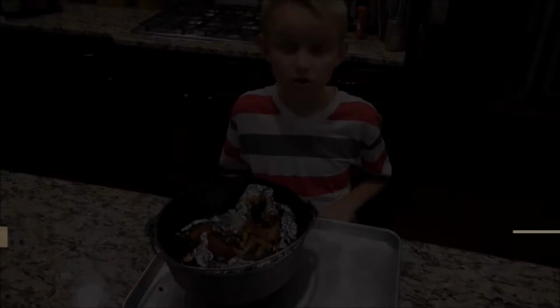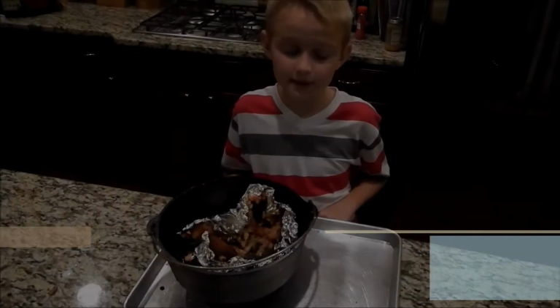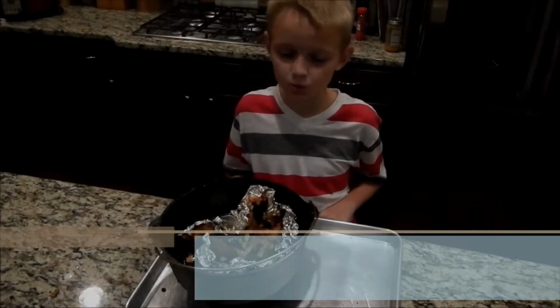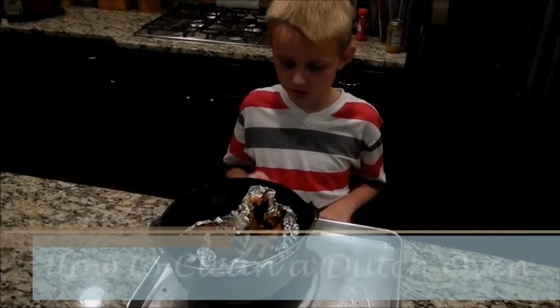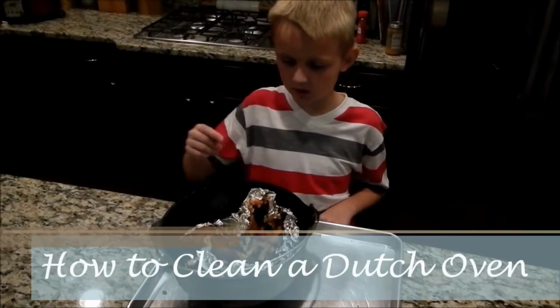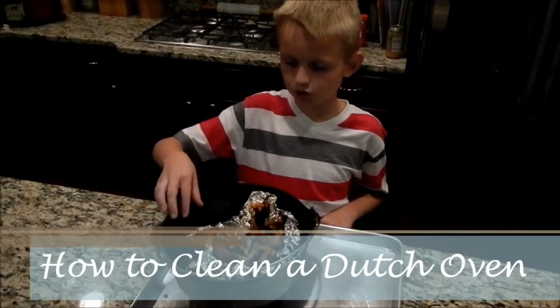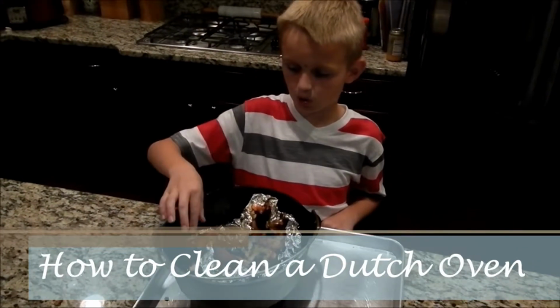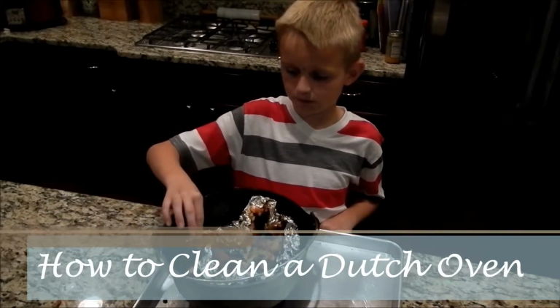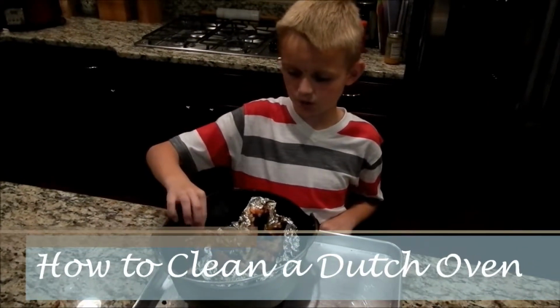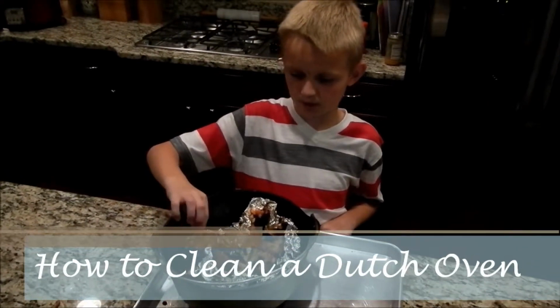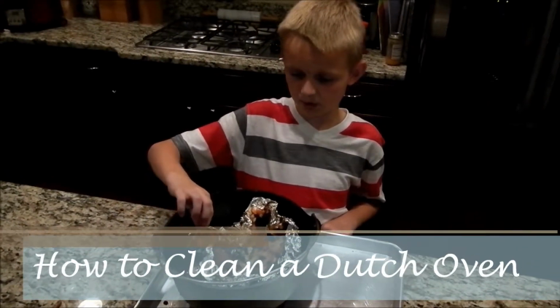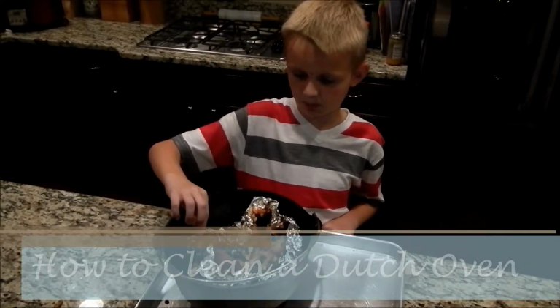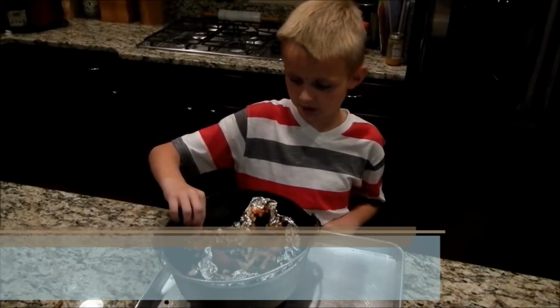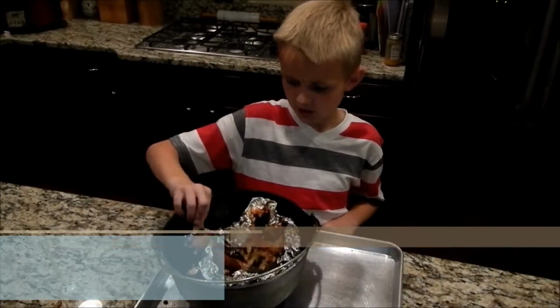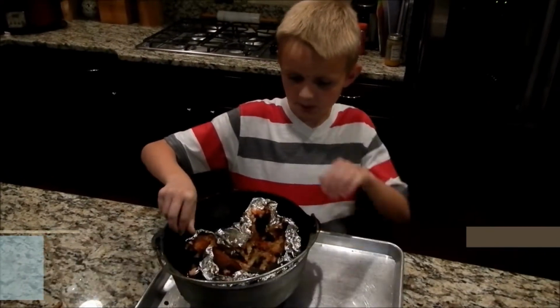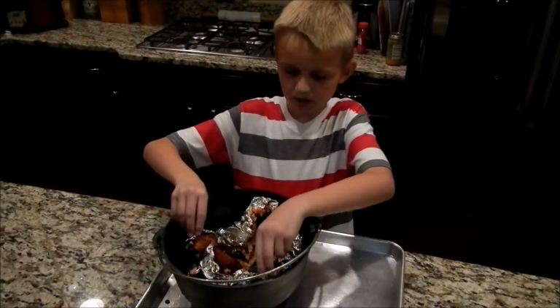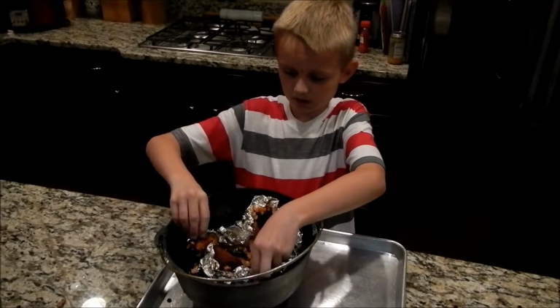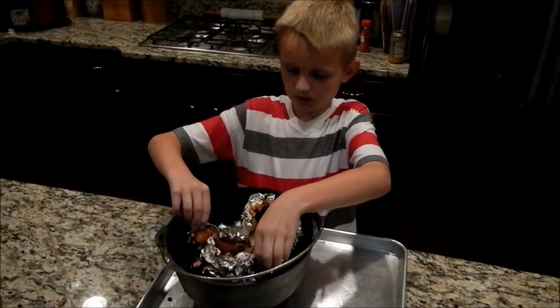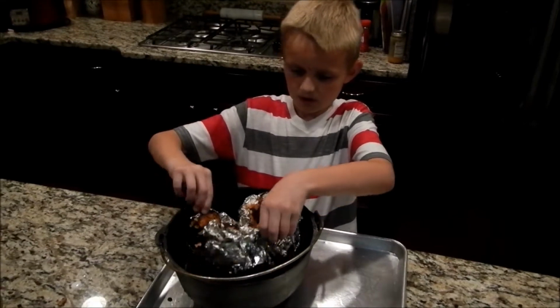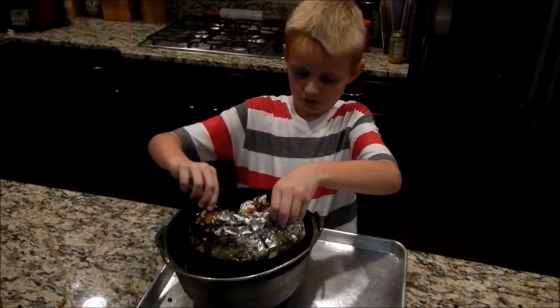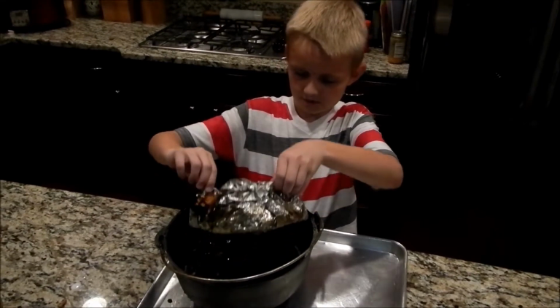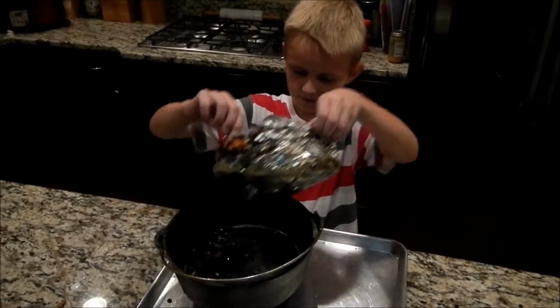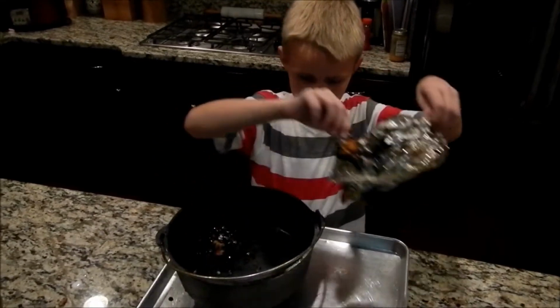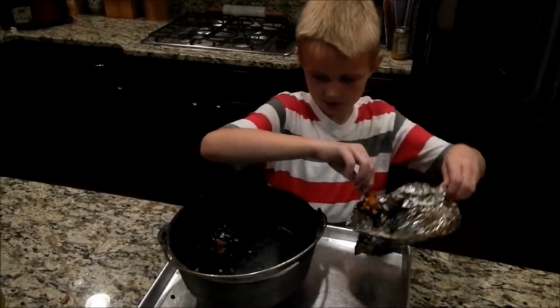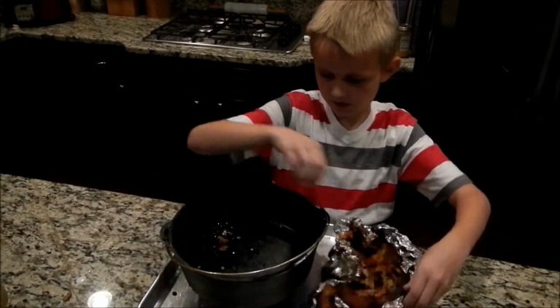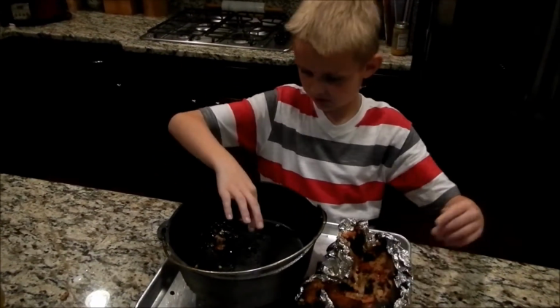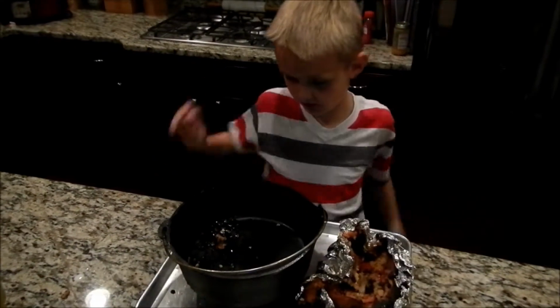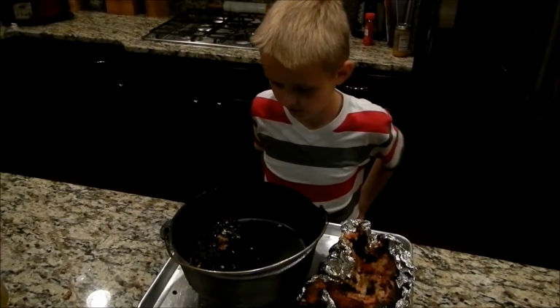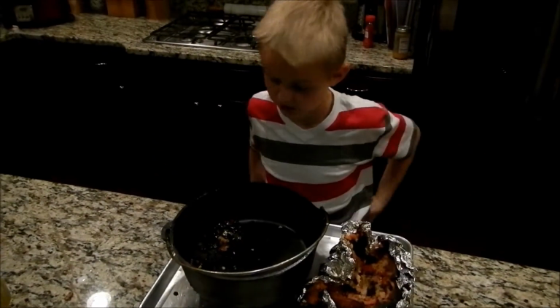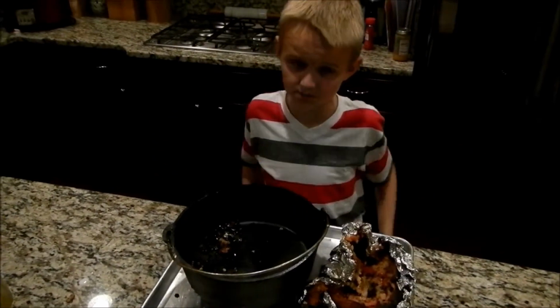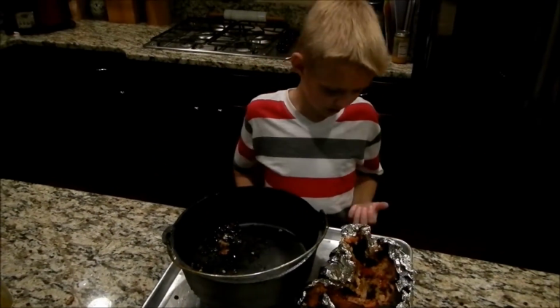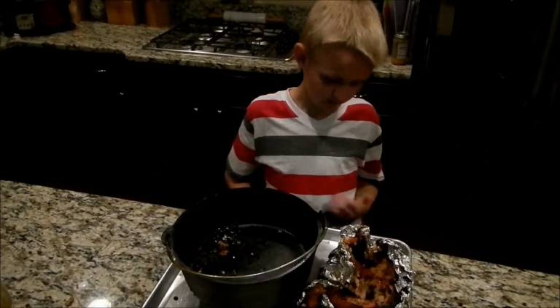So guys, this was really delicious. All we have to do is pull this and clean the rest of the Dutch oven out — there's not much of a mess.